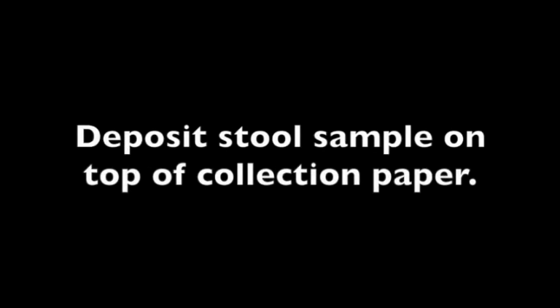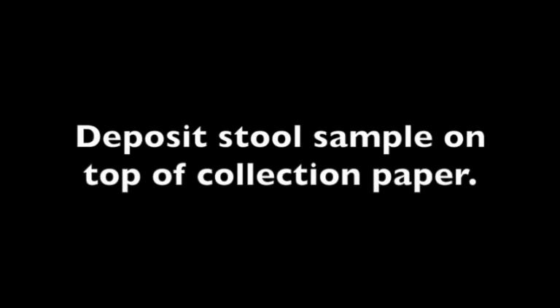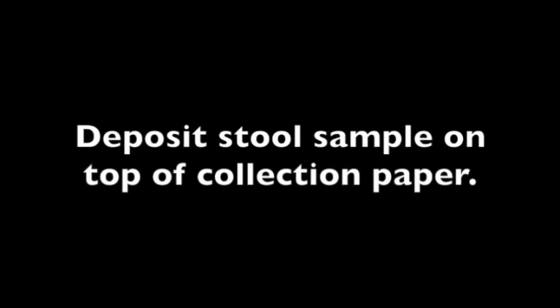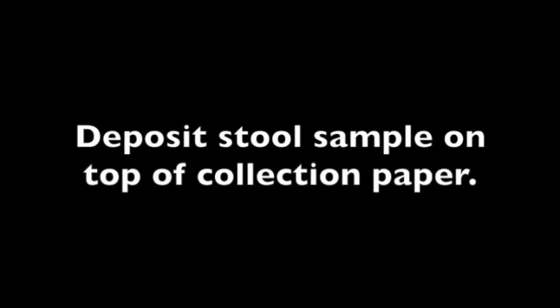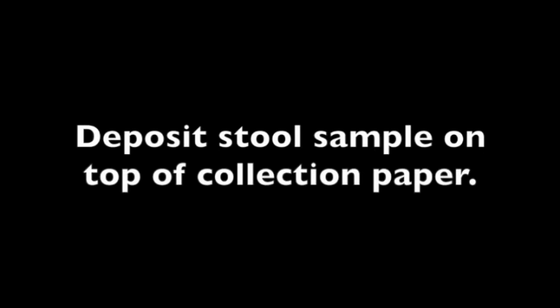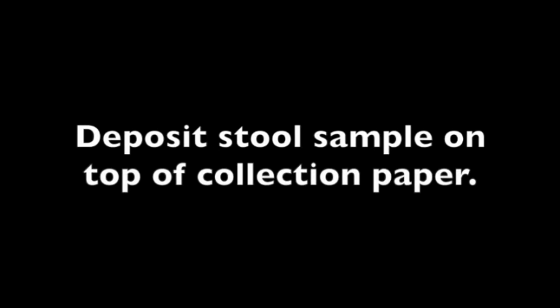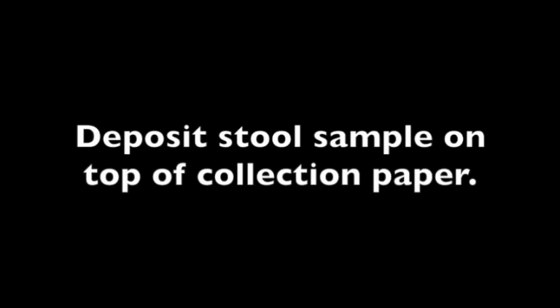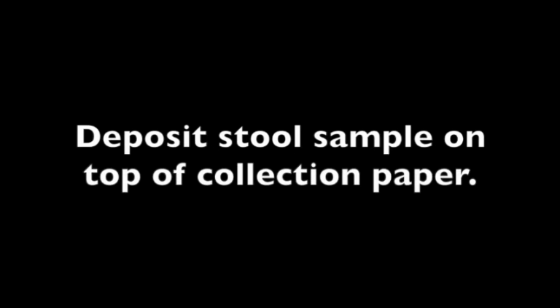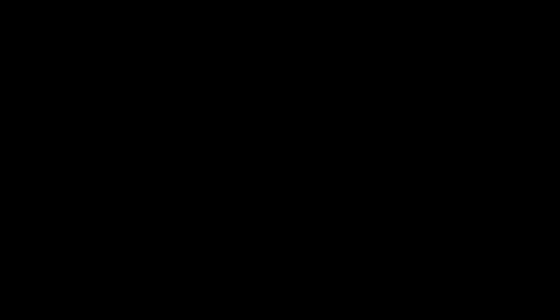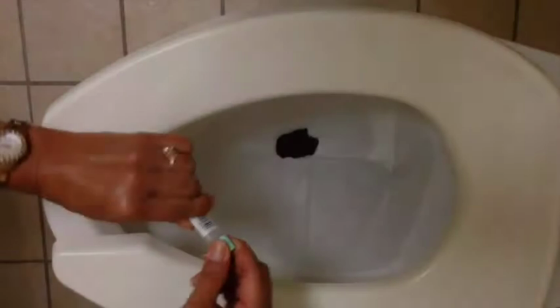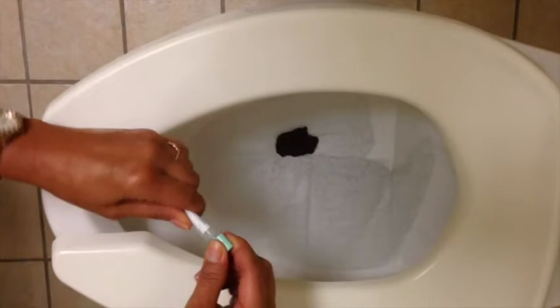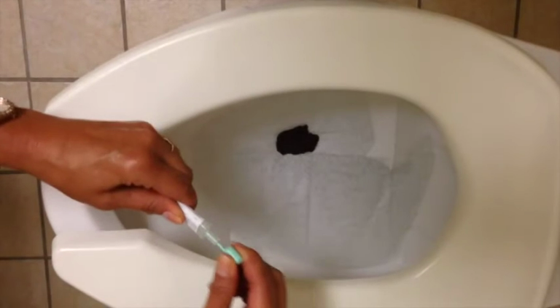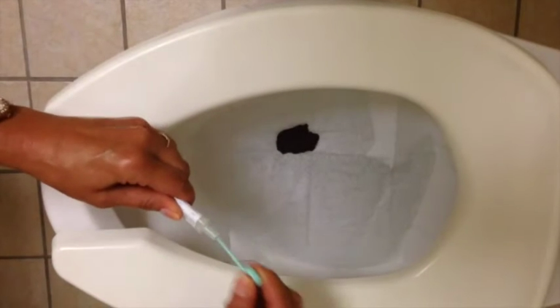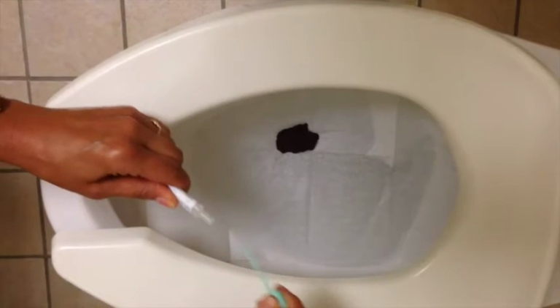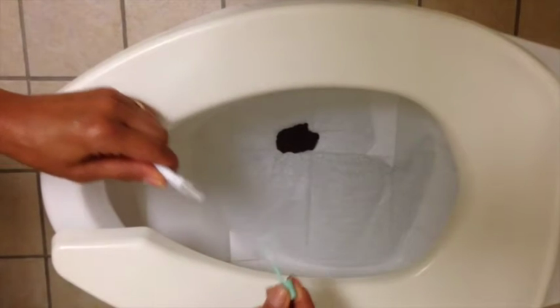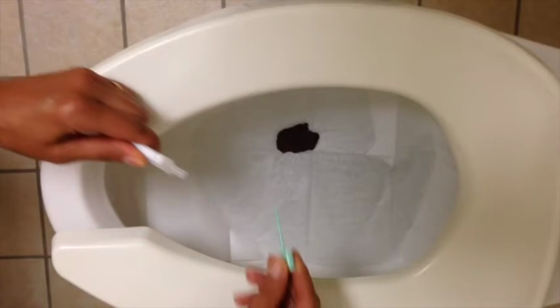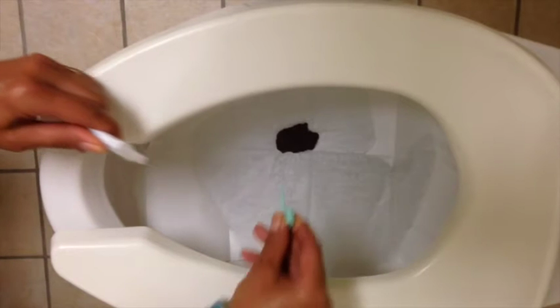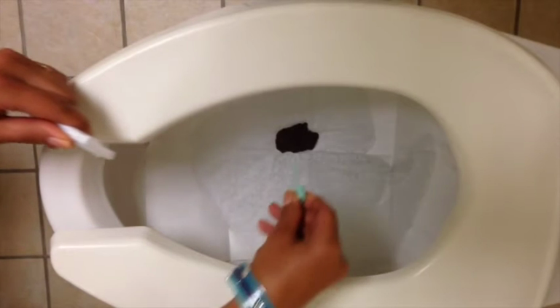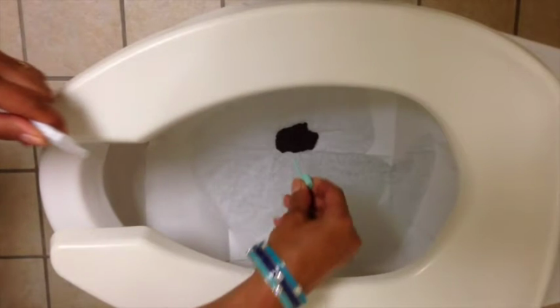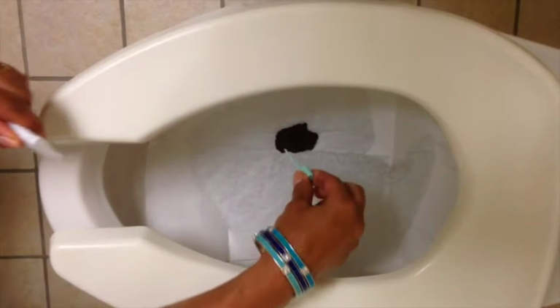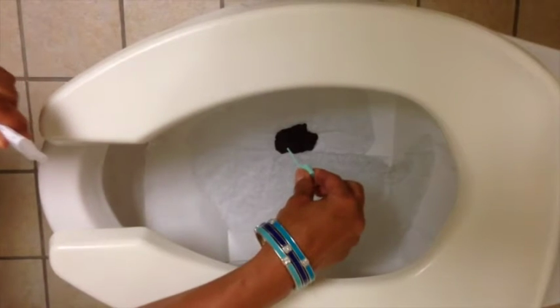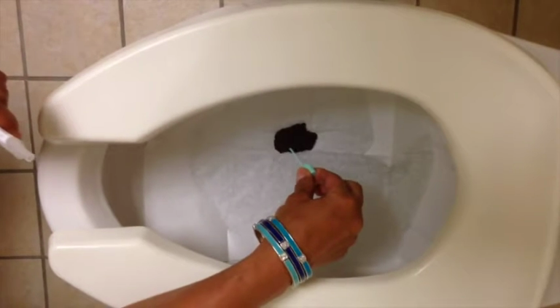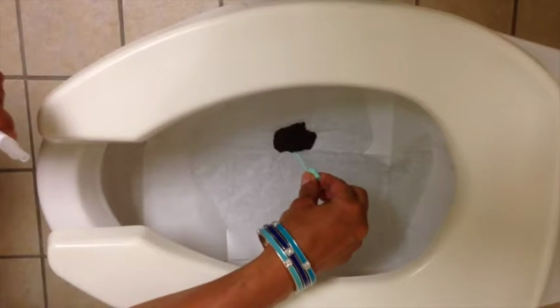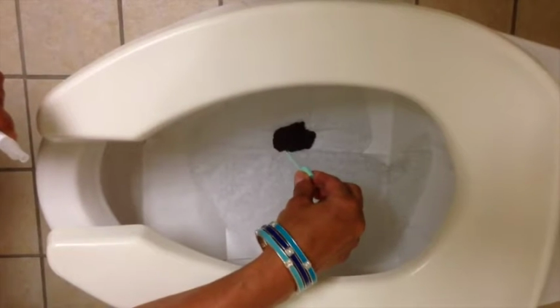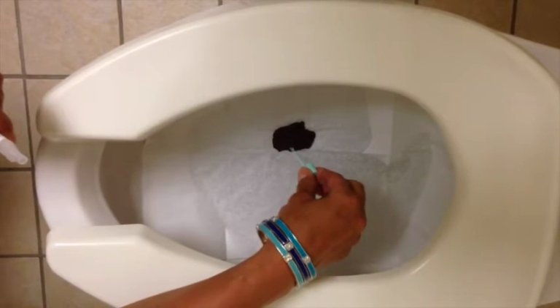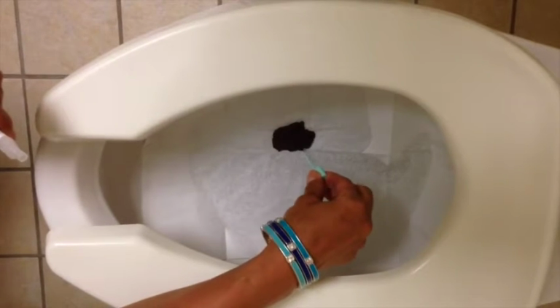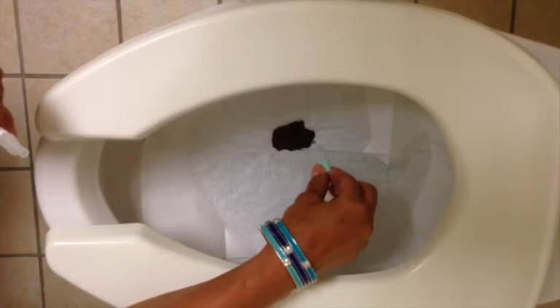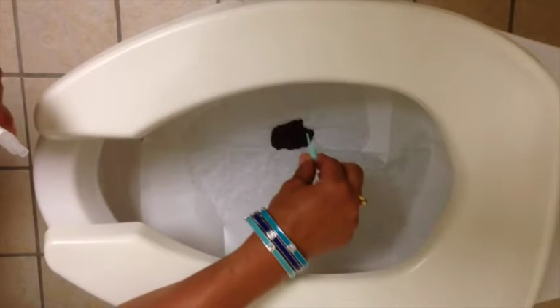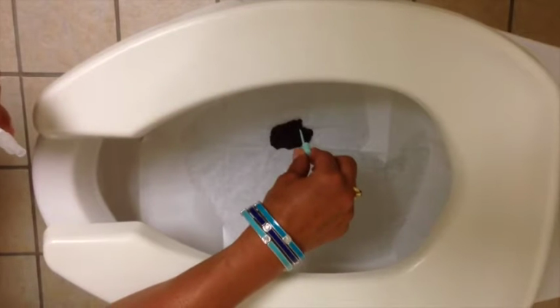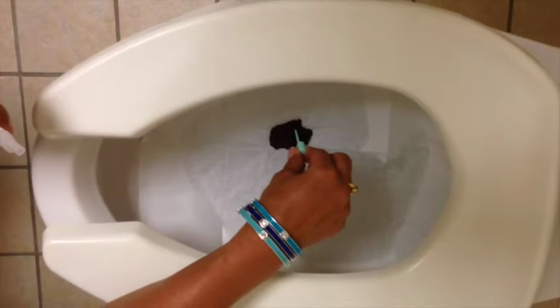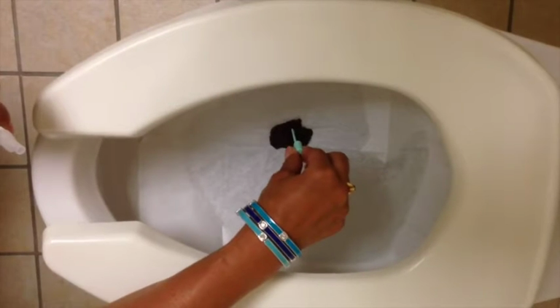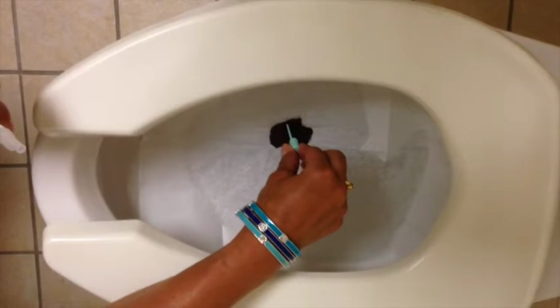Deposit stool sample on top of the collection paper. Open the sampling bottle by twisting and lifting the green cap. Collect your sample from the stool before the paper sinks and the stool sample touches water.